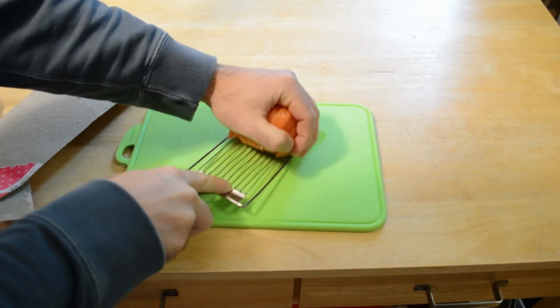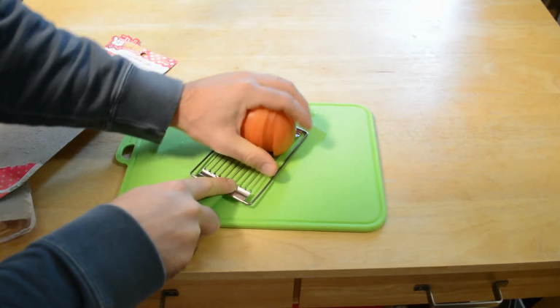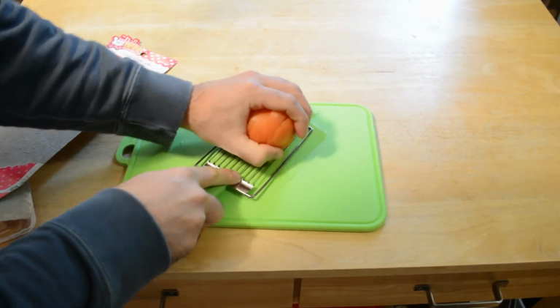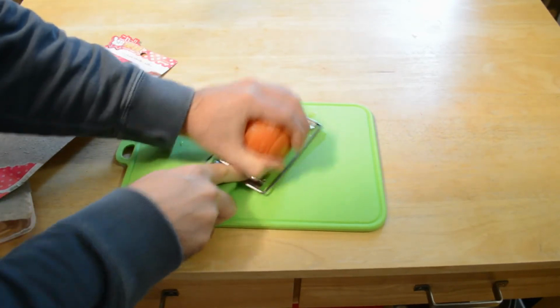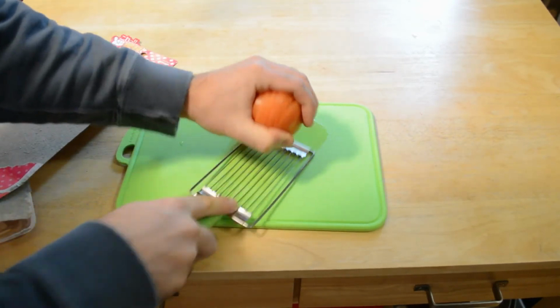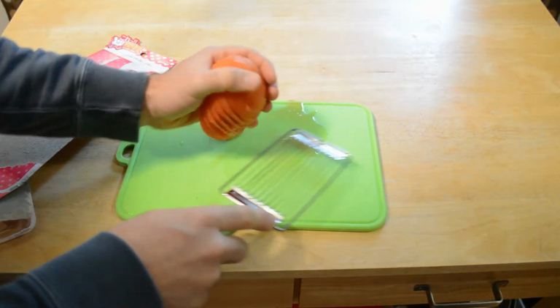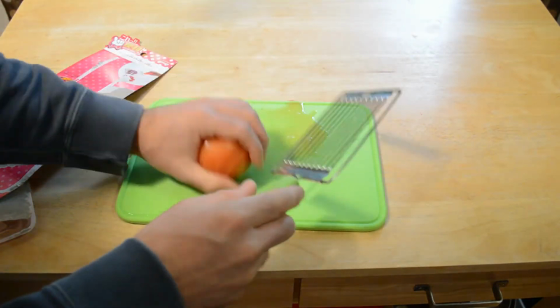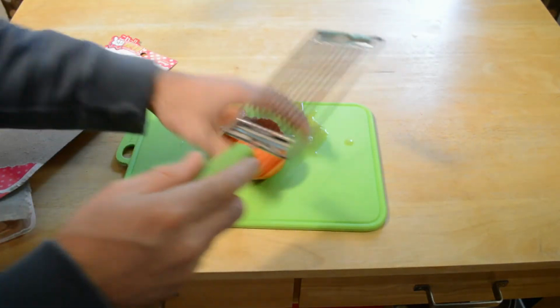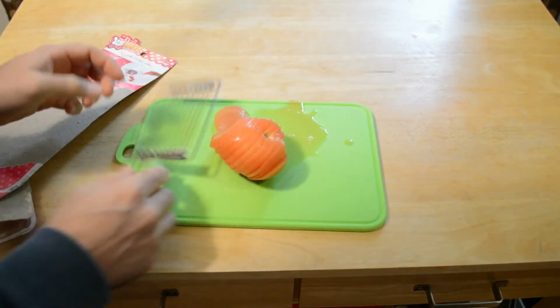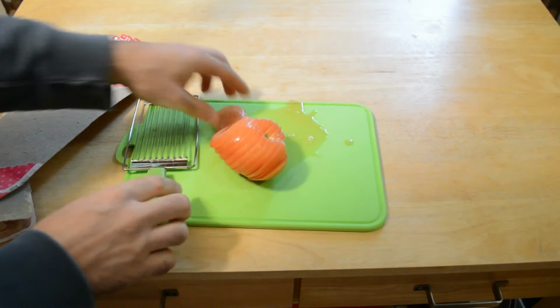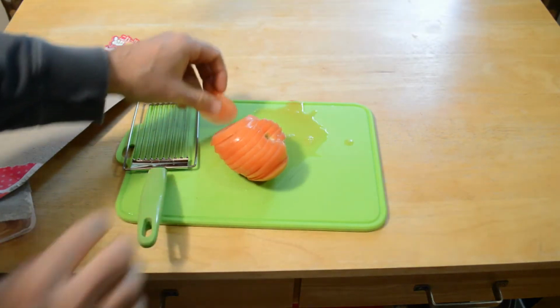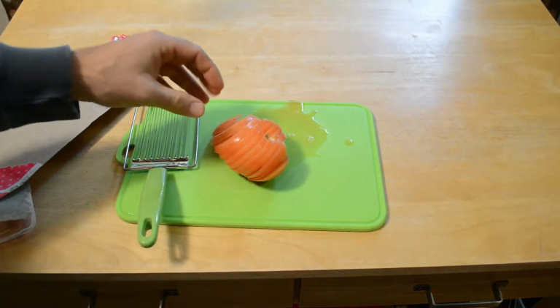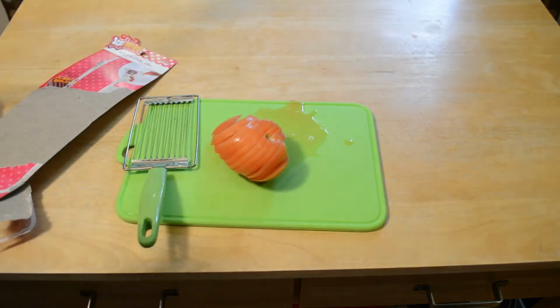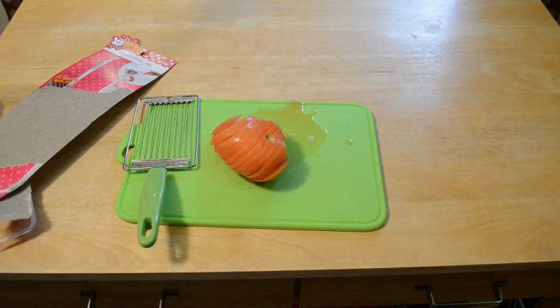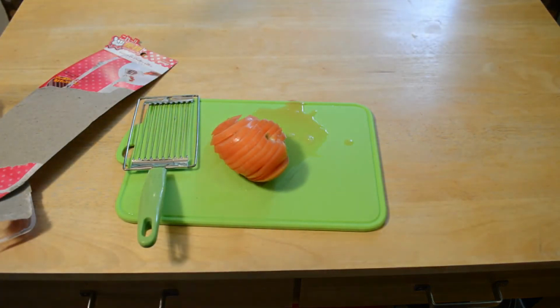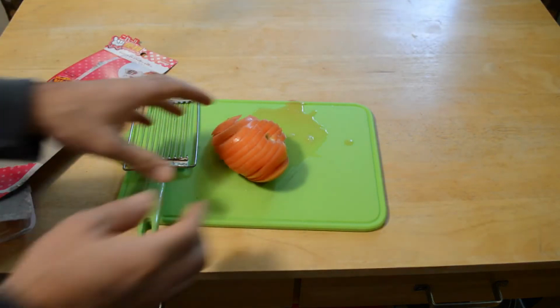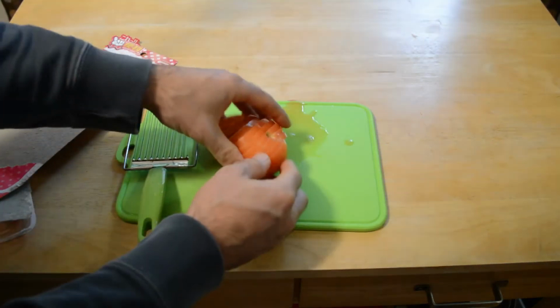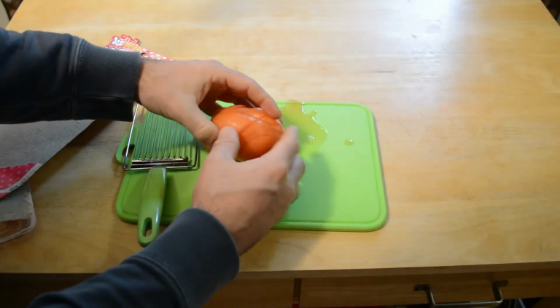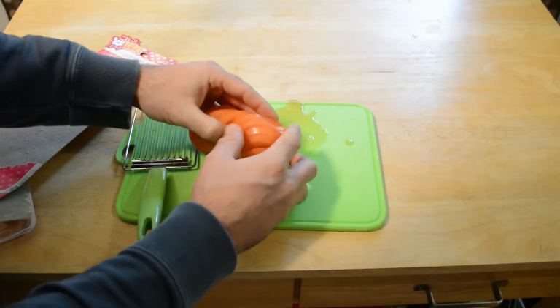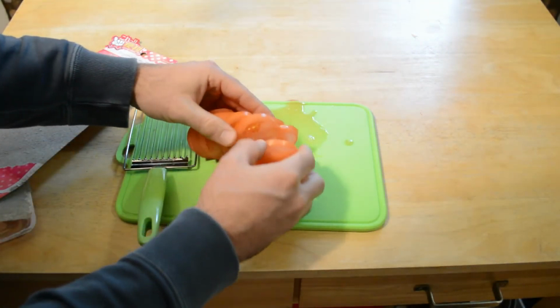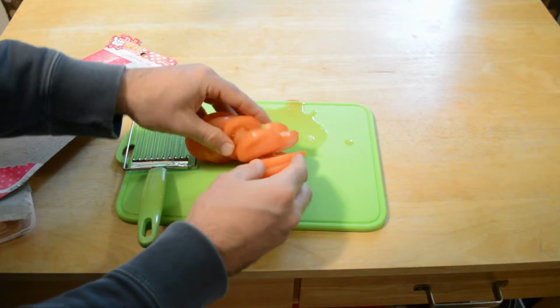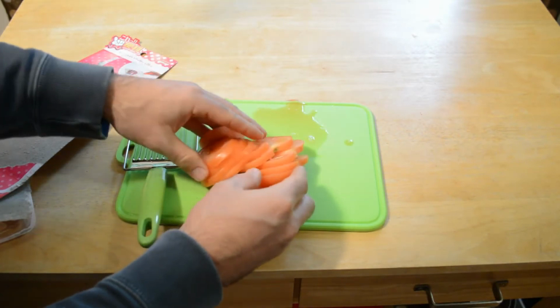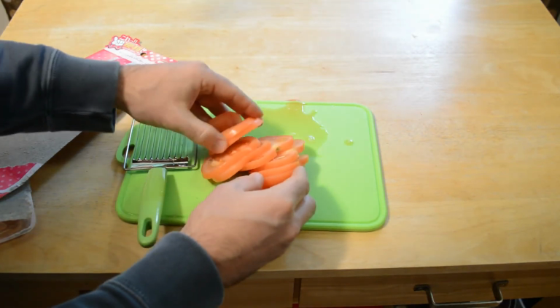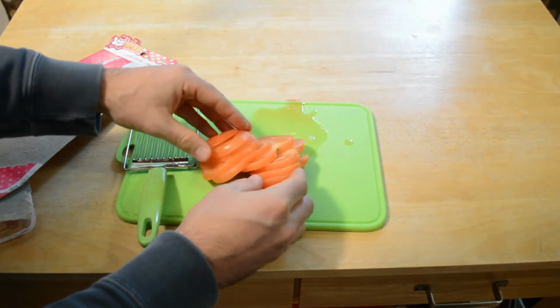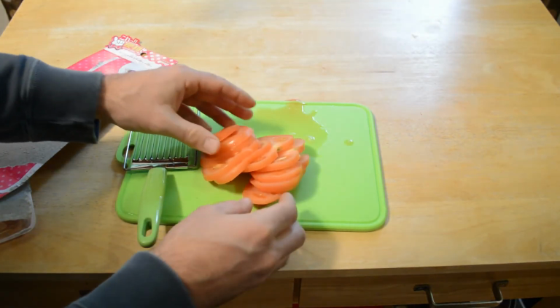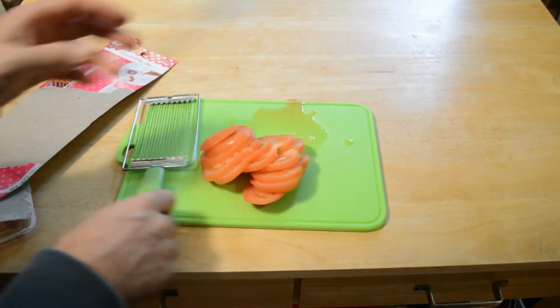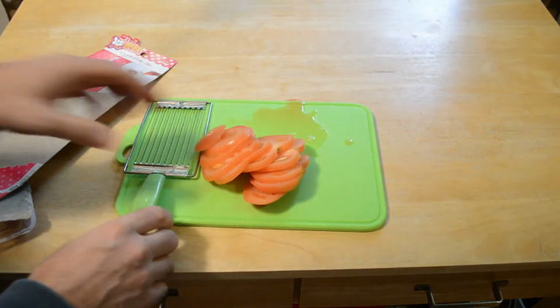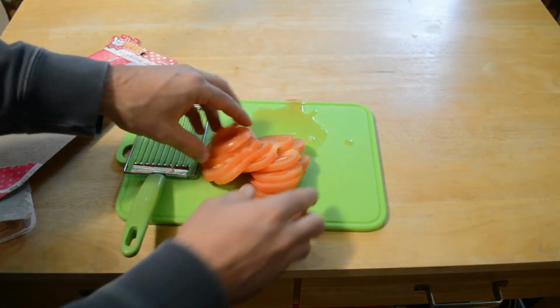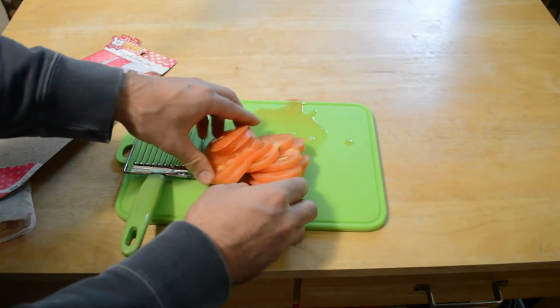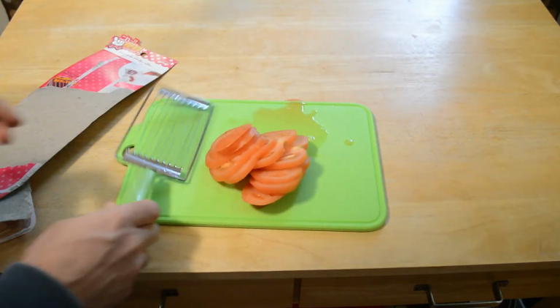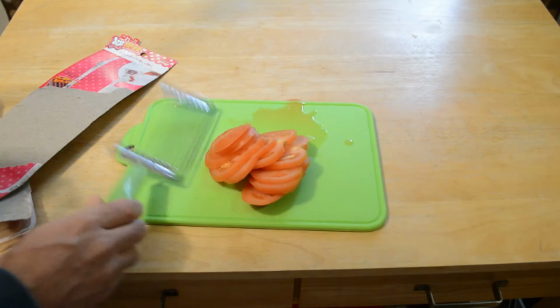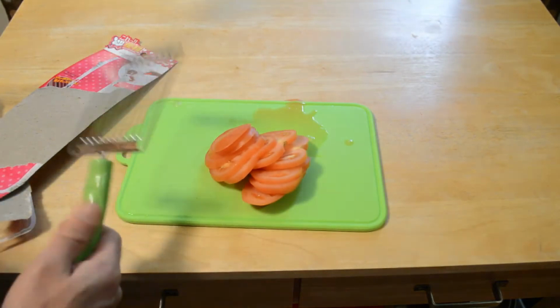Come on, just a little bit more. There we go. Look at that. I was not expecting that result. These are perfectly sliced — the entire tomato, all at once, with this thing.